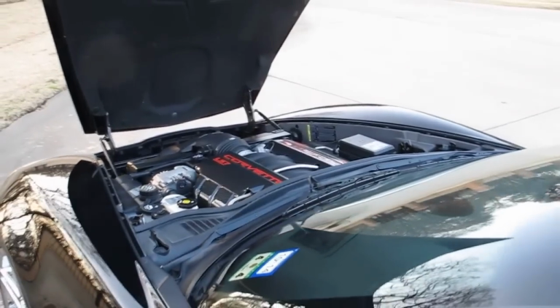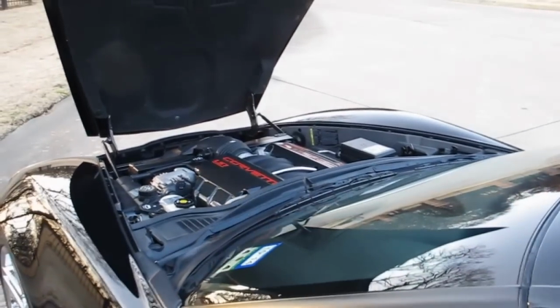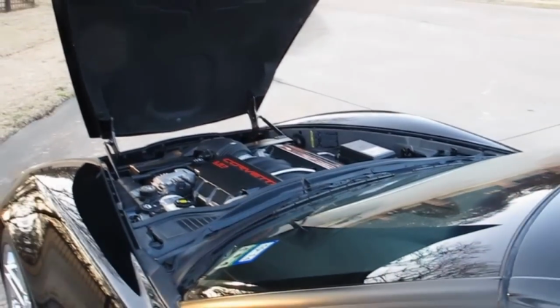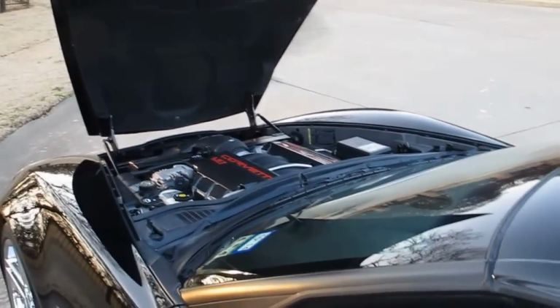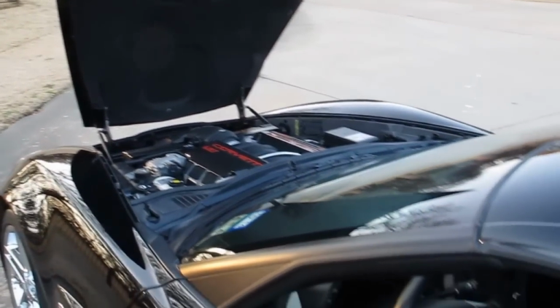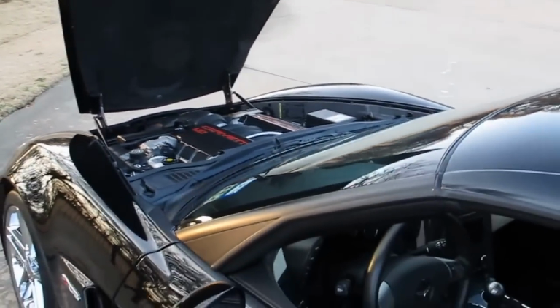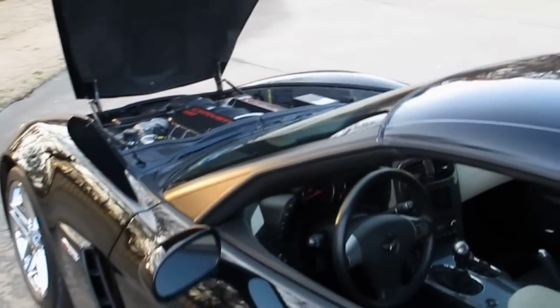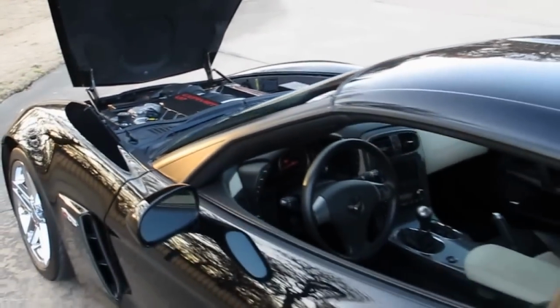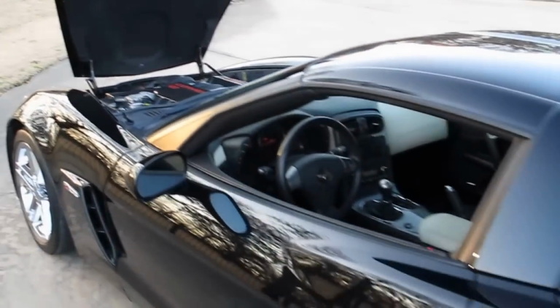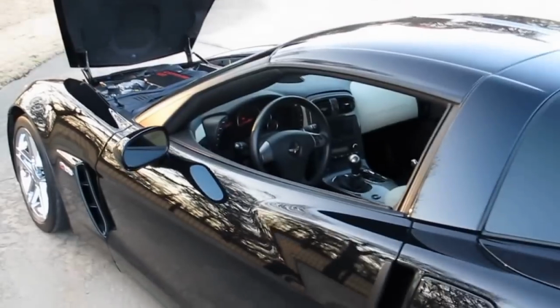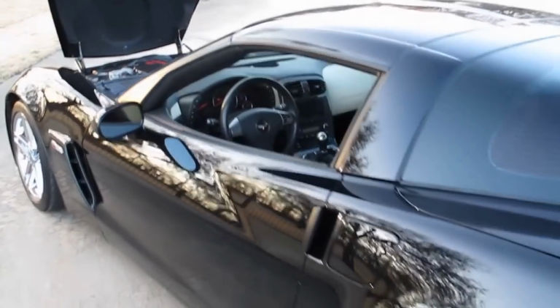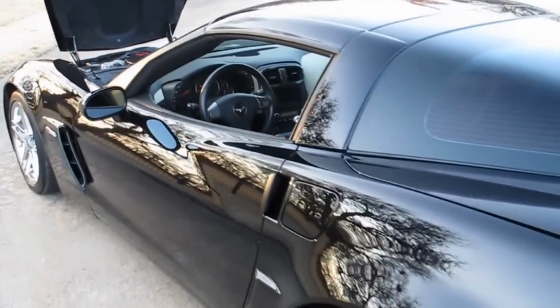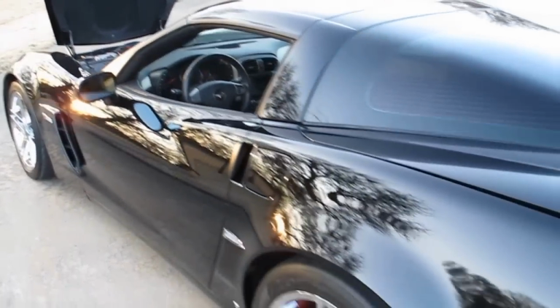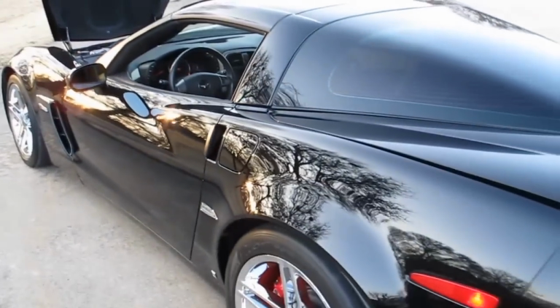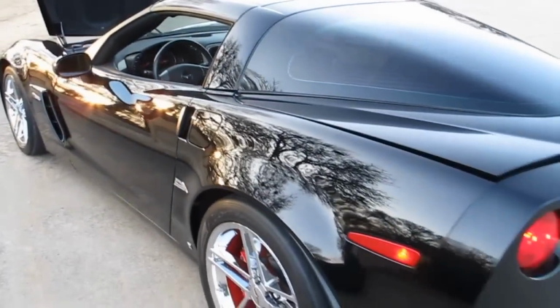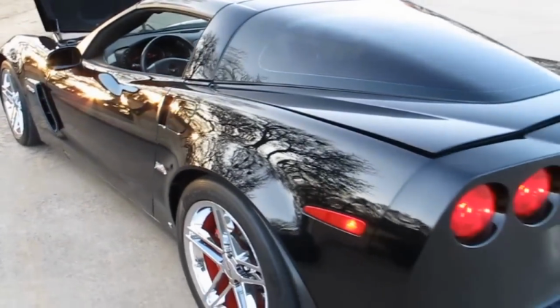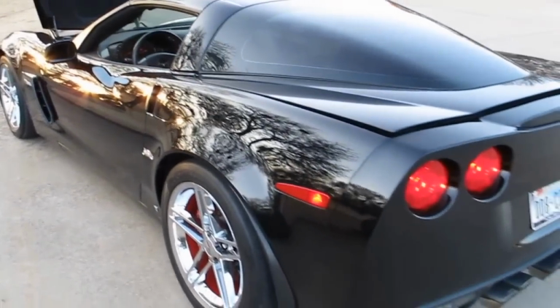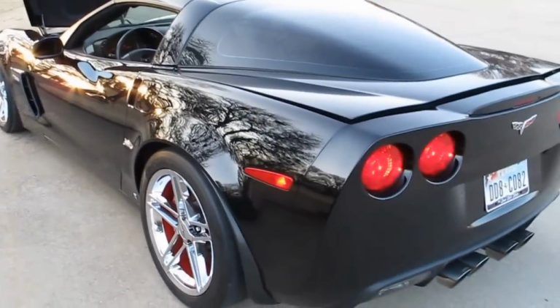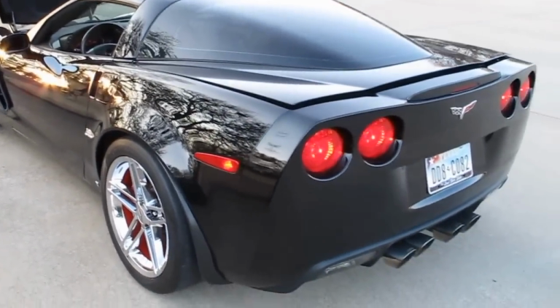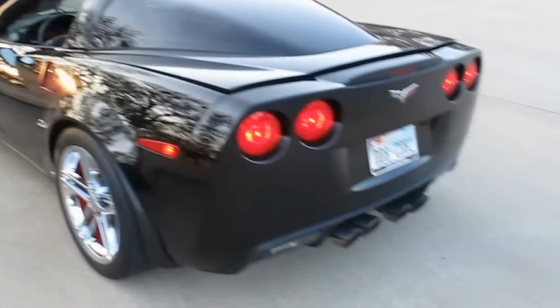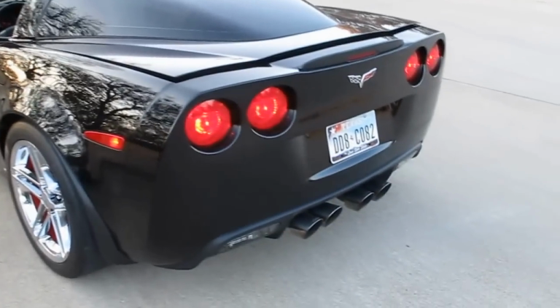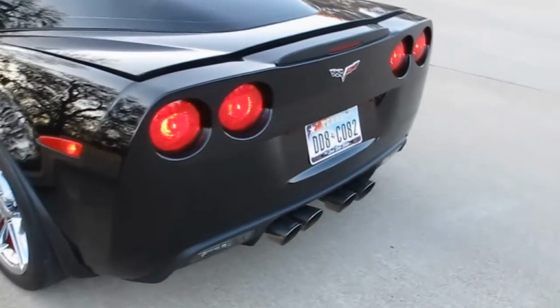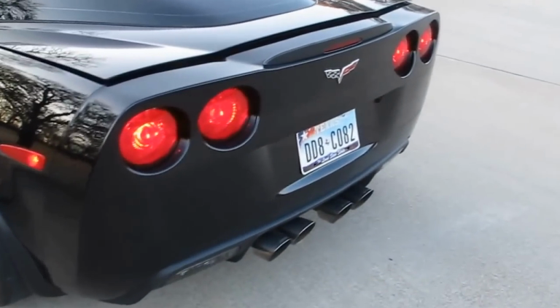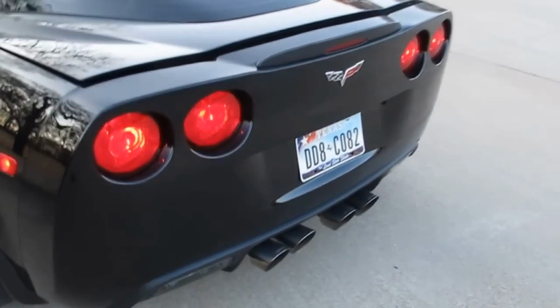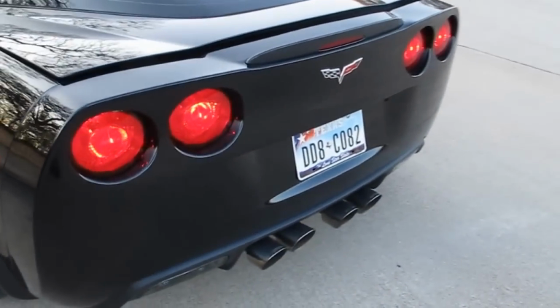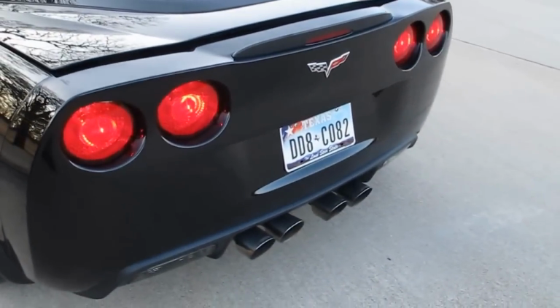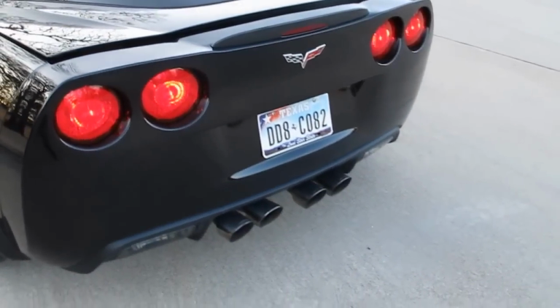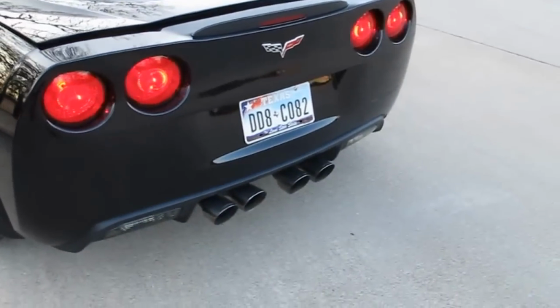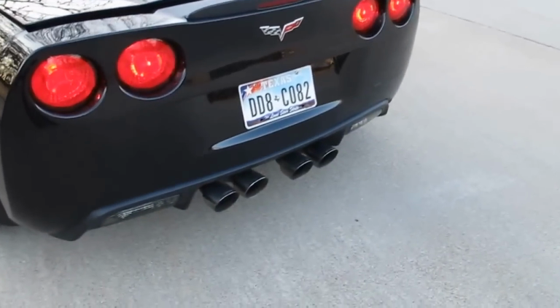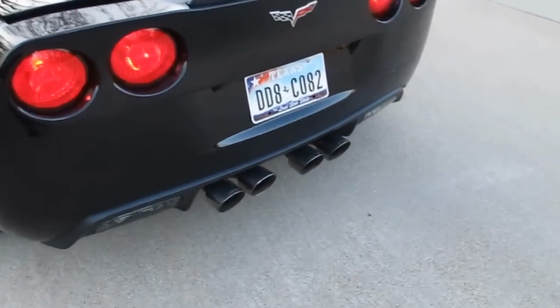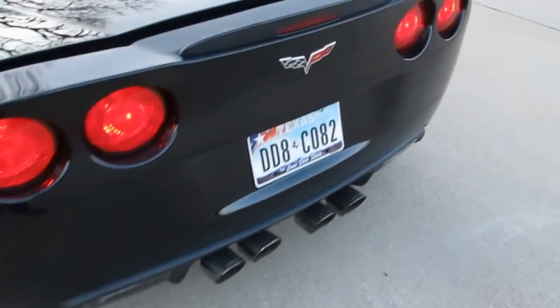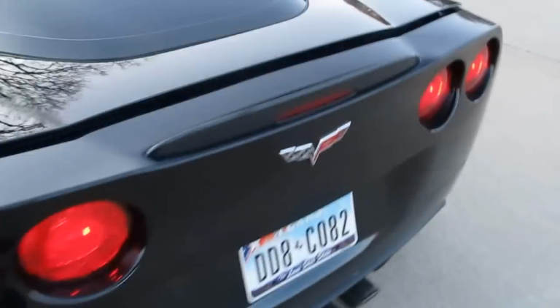Hello folks, Bronco Bob here with Texas Best Used Motorcycles in Mansfield, Texas. I'm here today to show you a beautiful 2008 Corvette Z06.